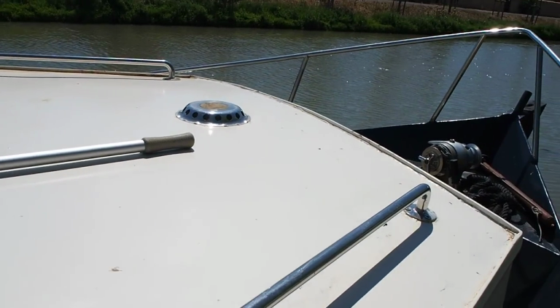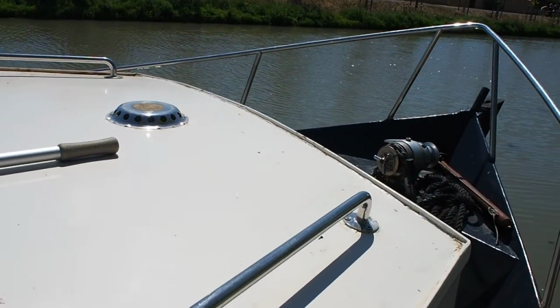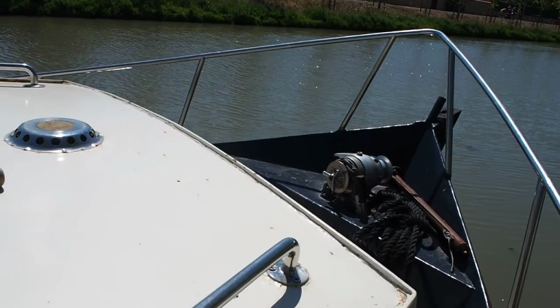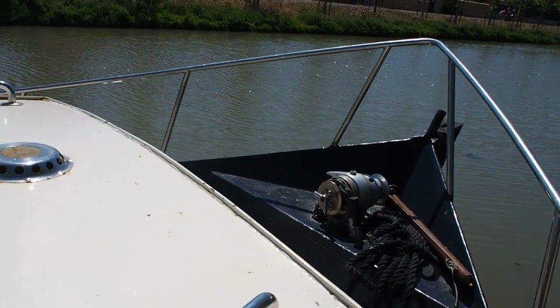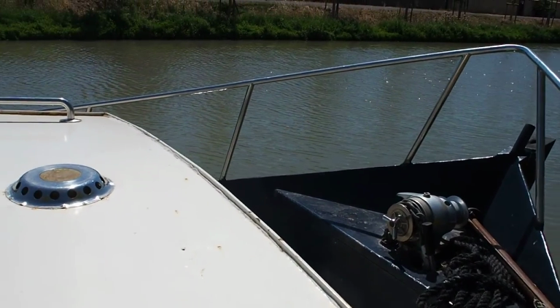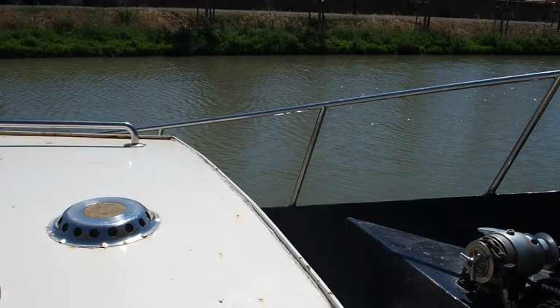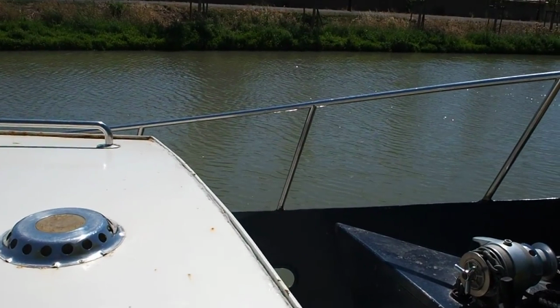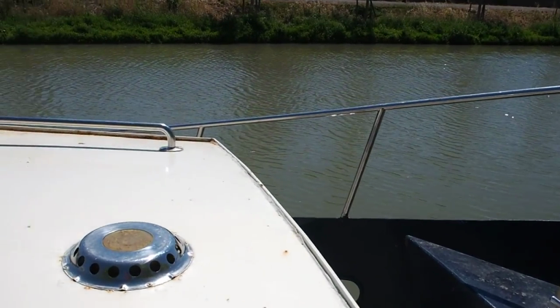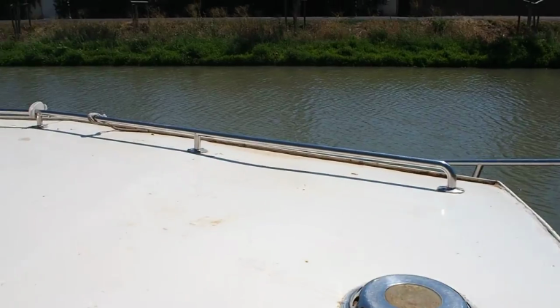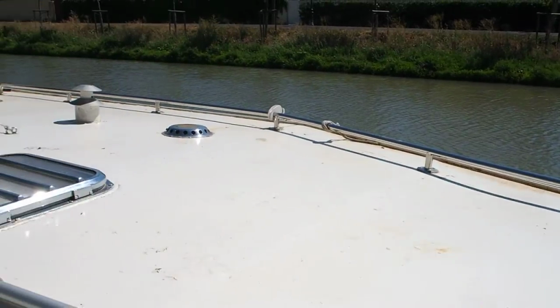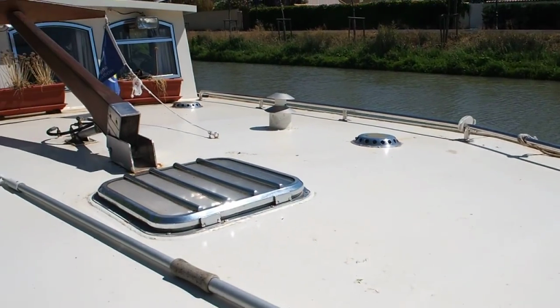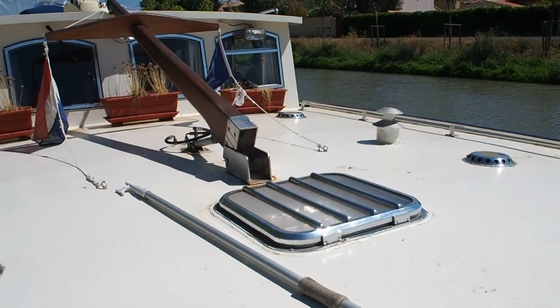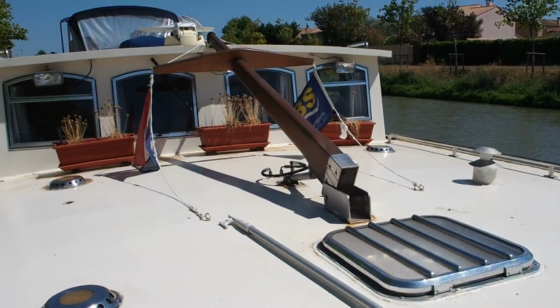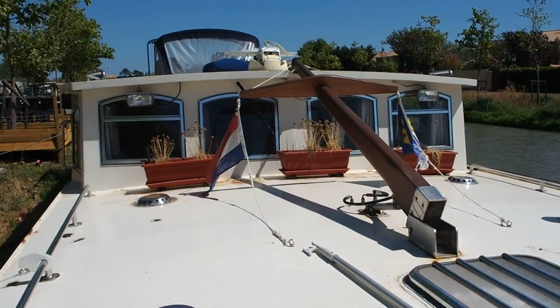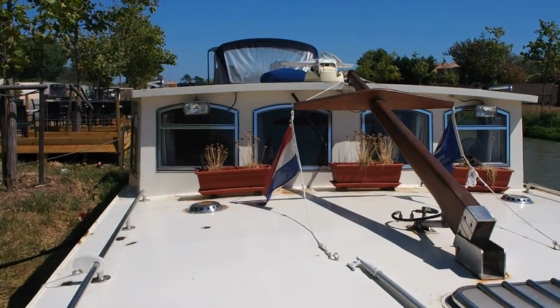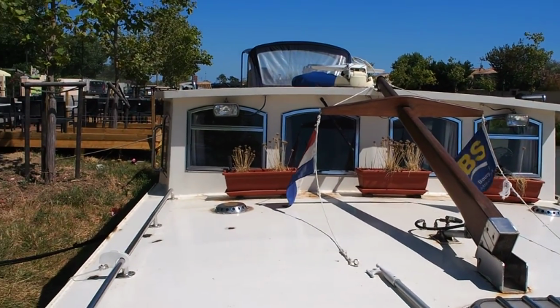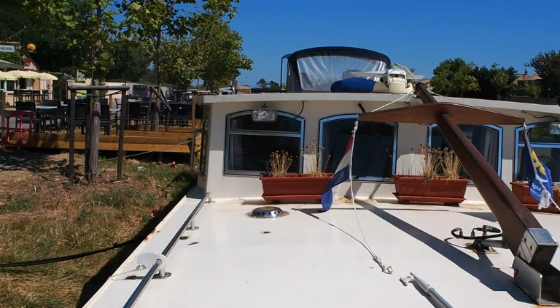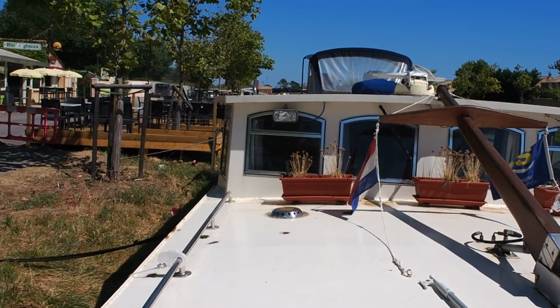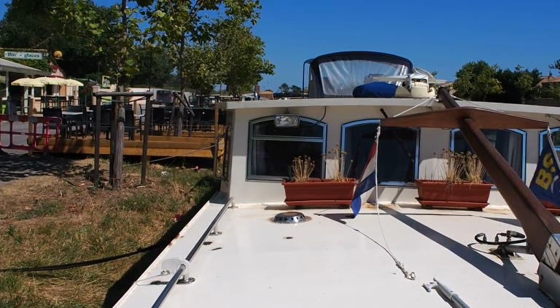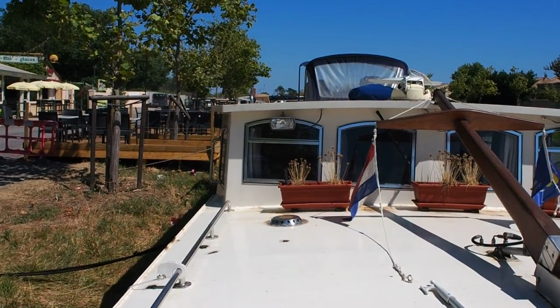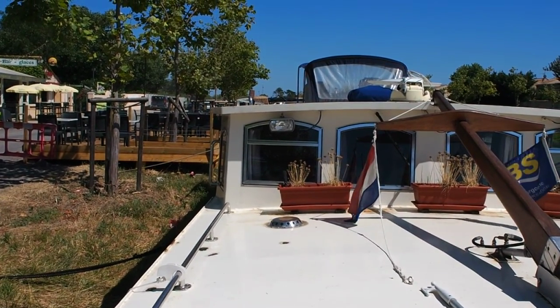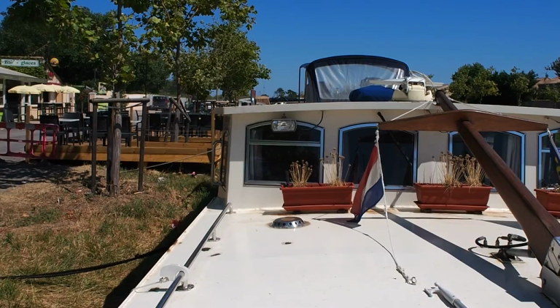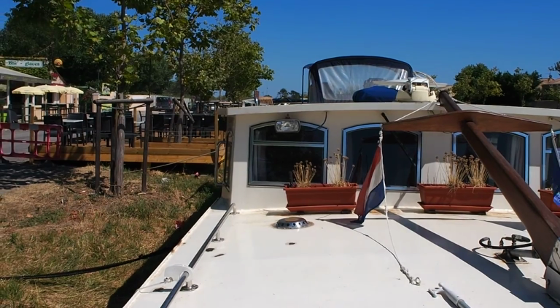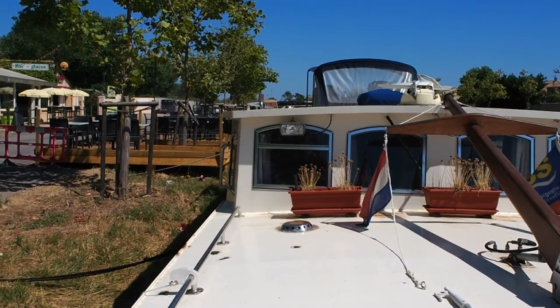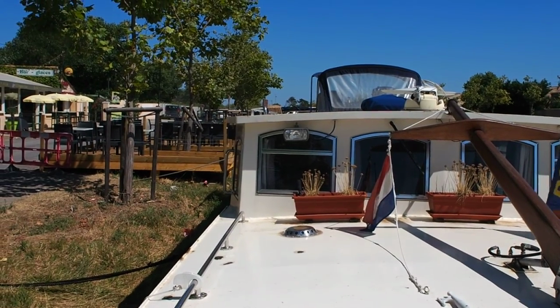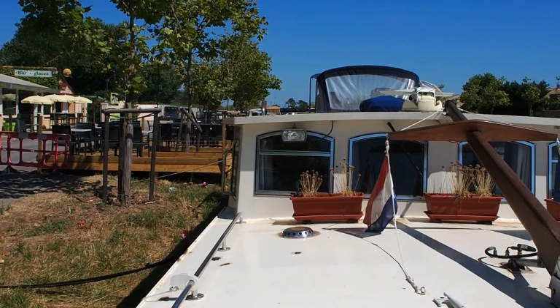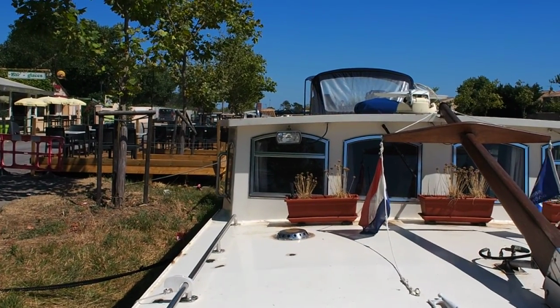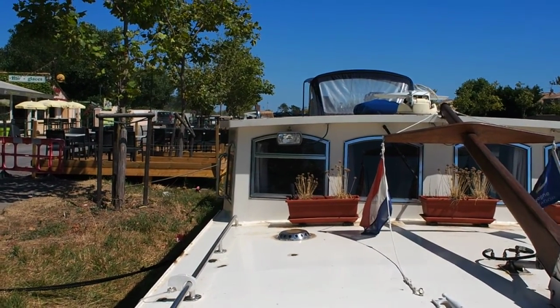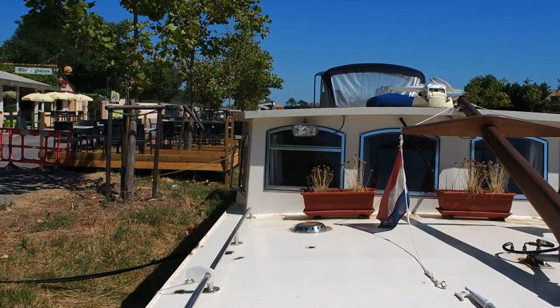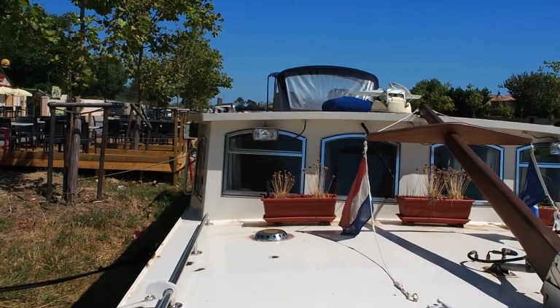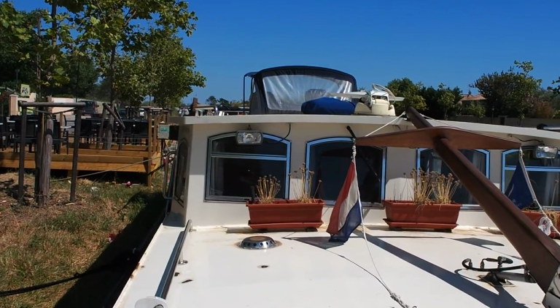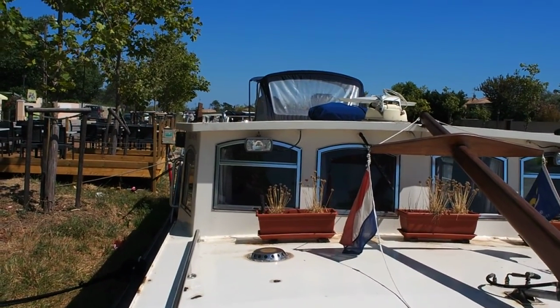And as she's moored currently on the Canal de Midi, it's very useful to know that she's got a draught of just 70 centimetres.